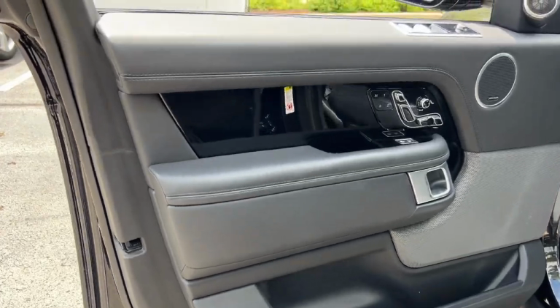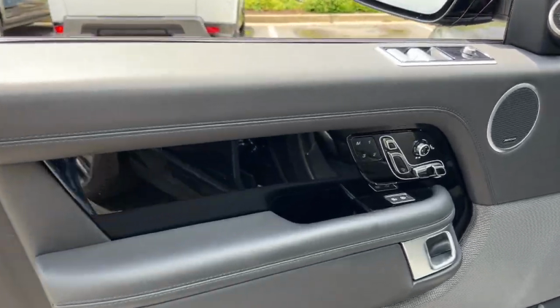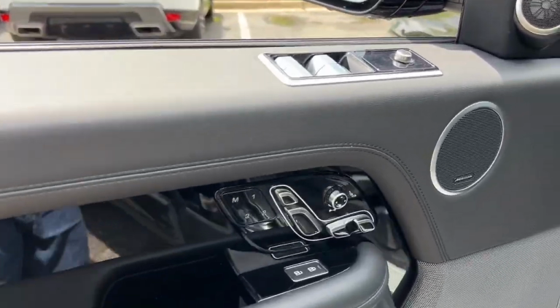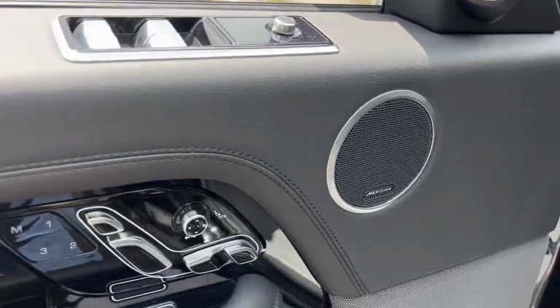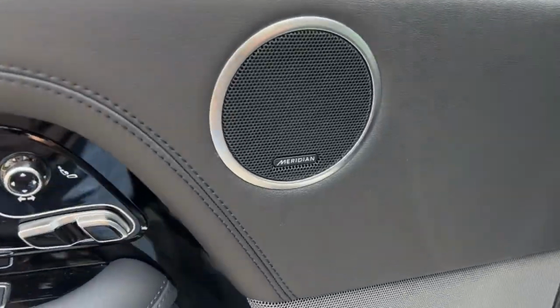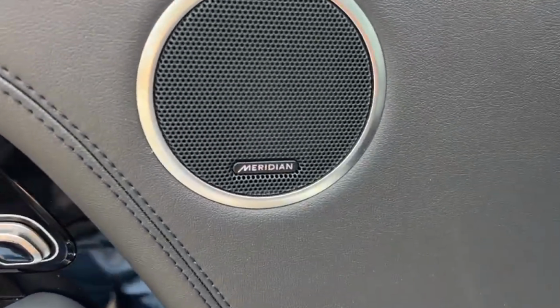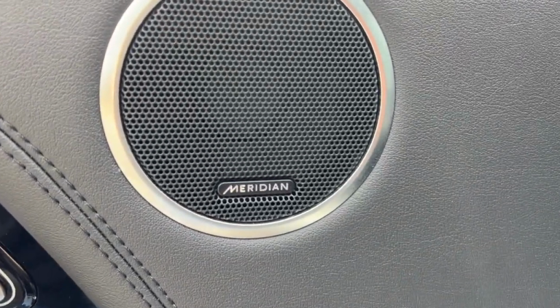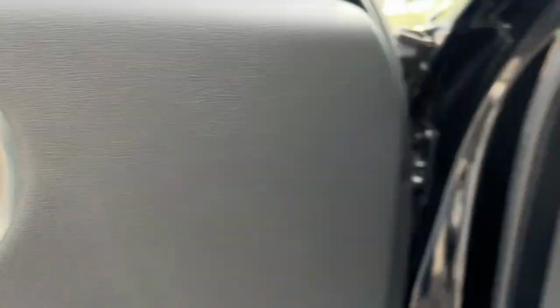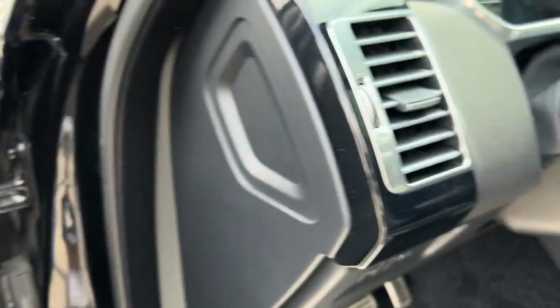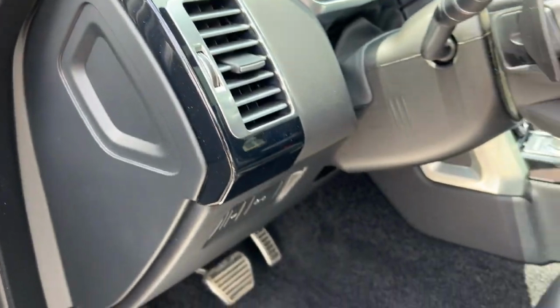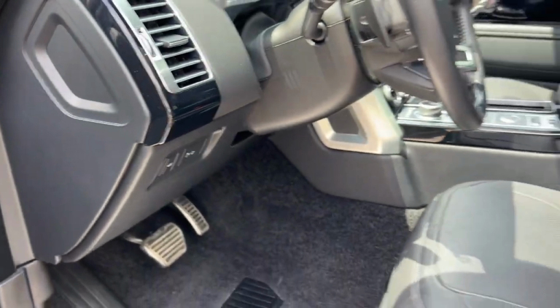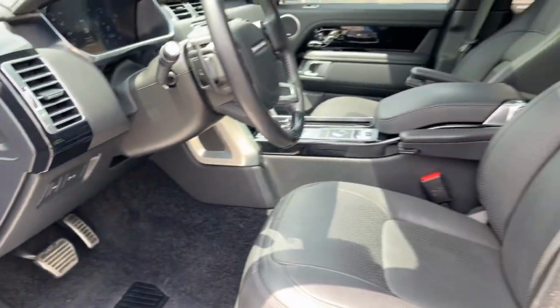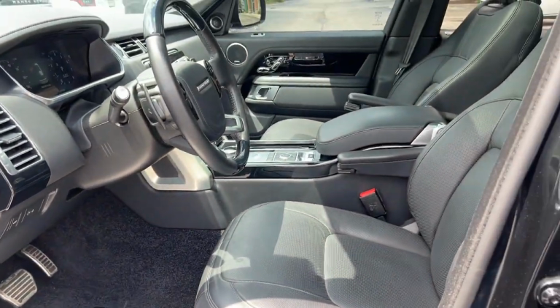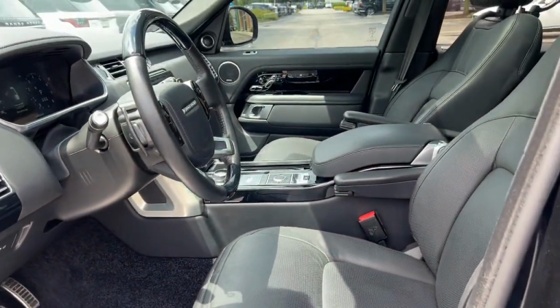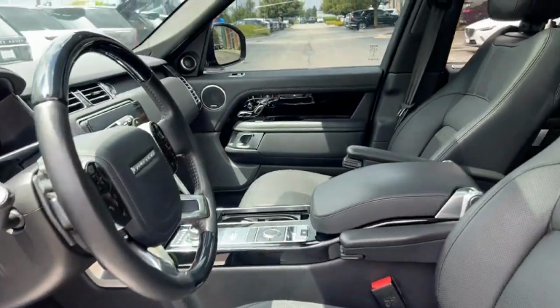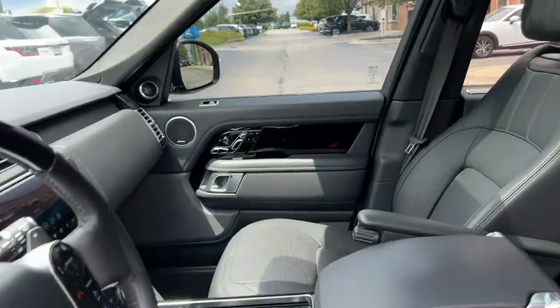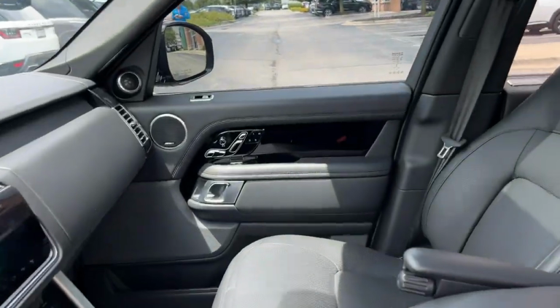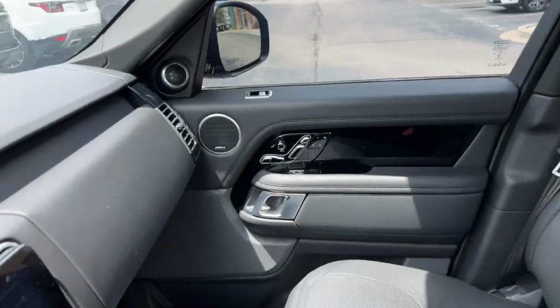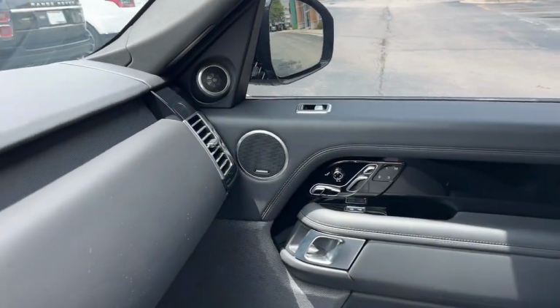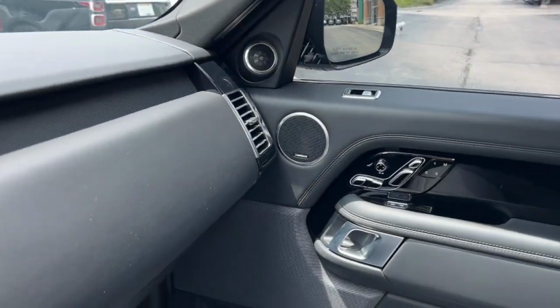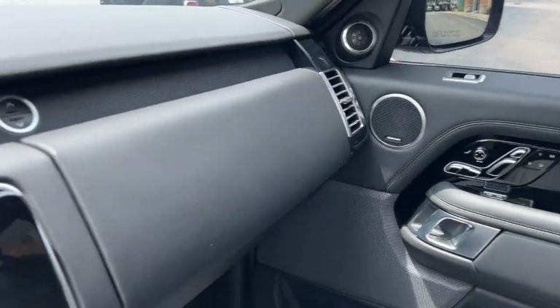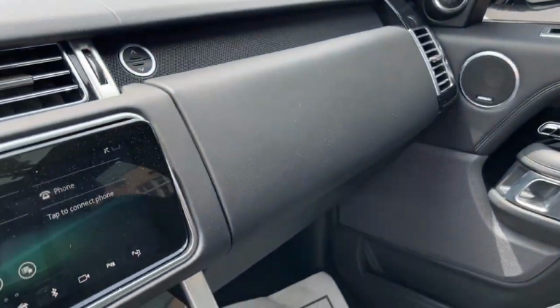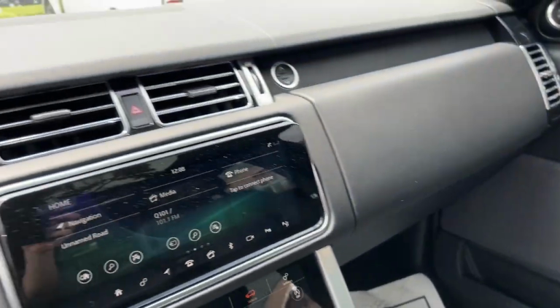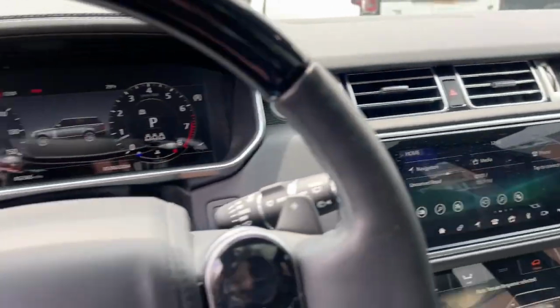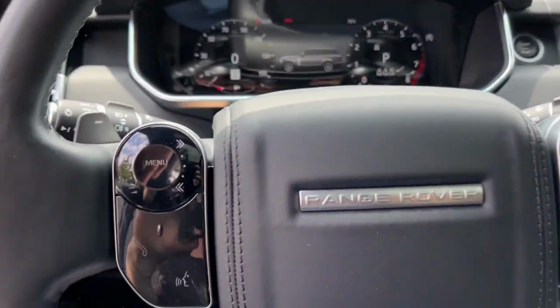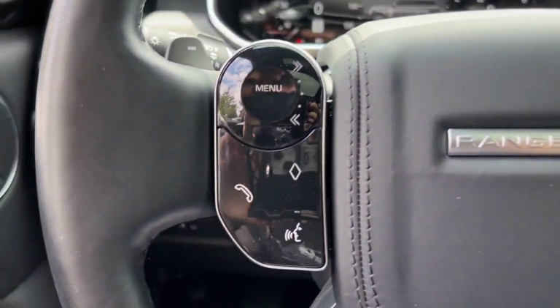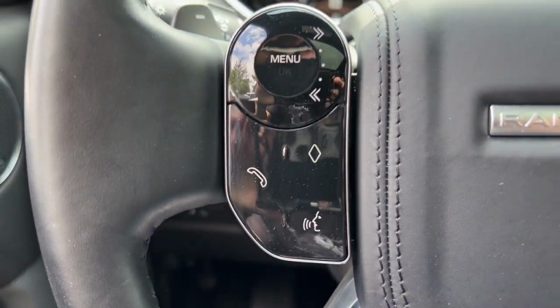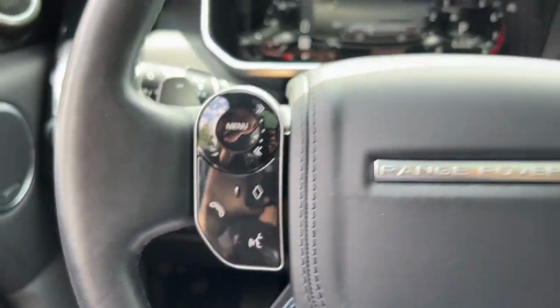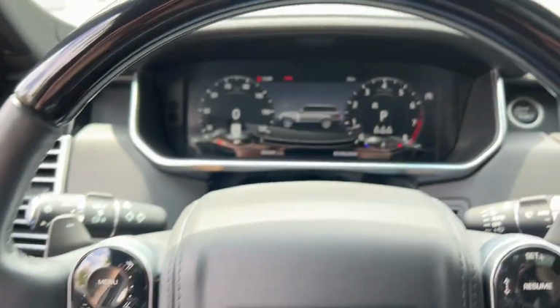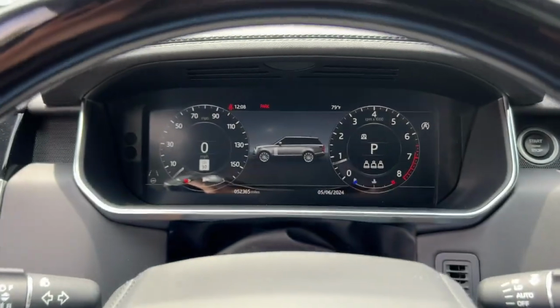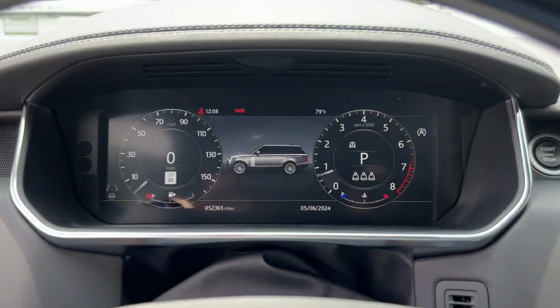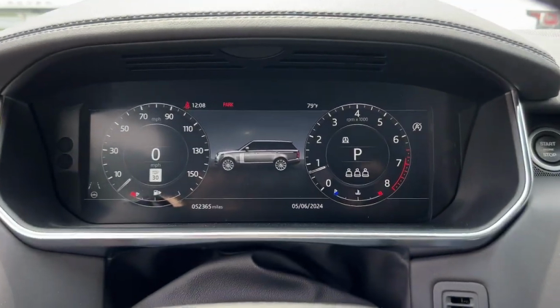Elegant, powerful, richly appointed, and exquisitely modern in every way, it takes you to the pinnacle in royal style. The following are some of this vehicle's highlighted options.